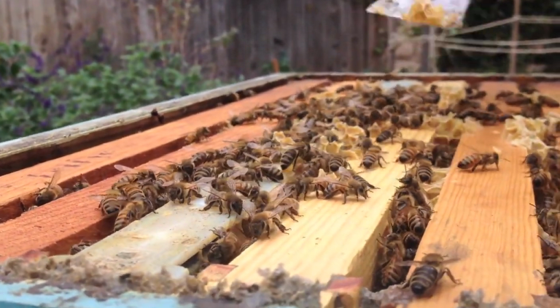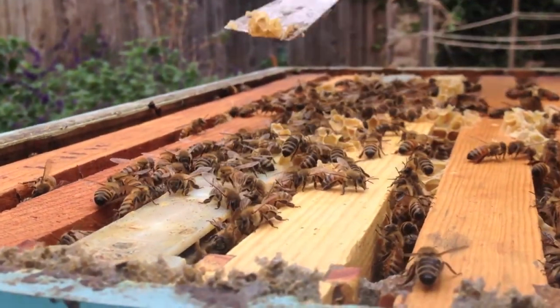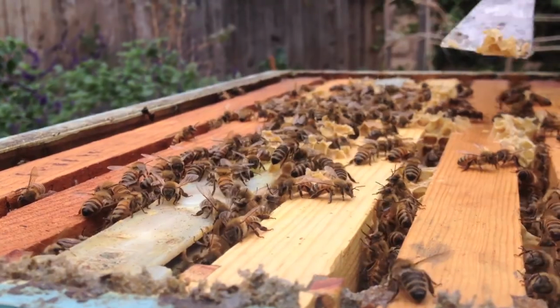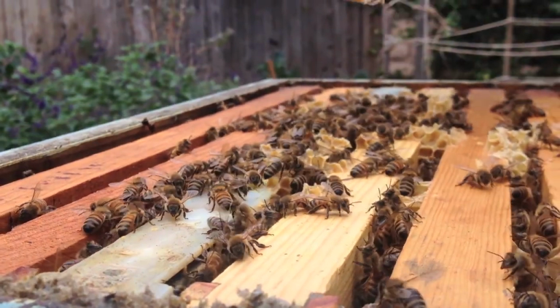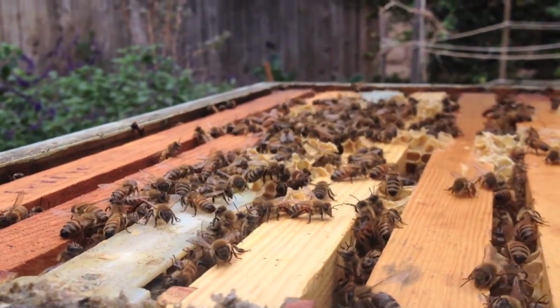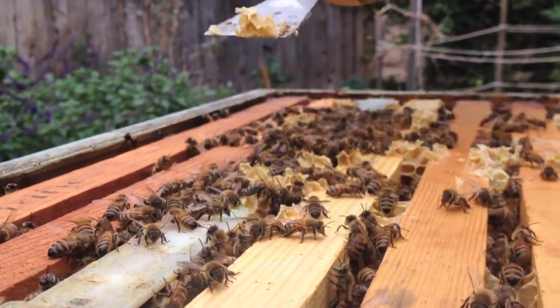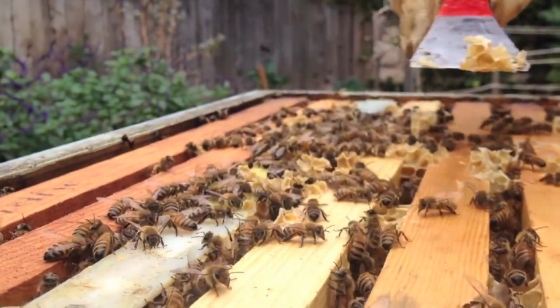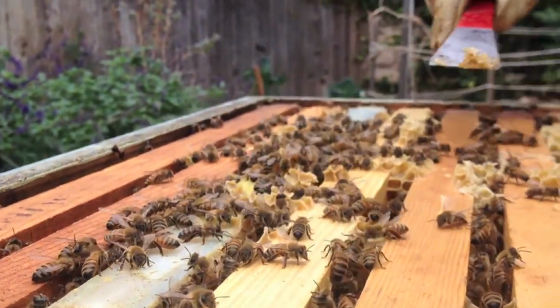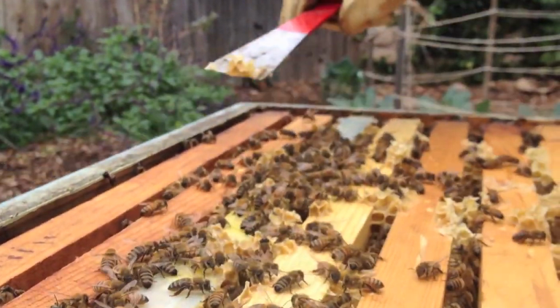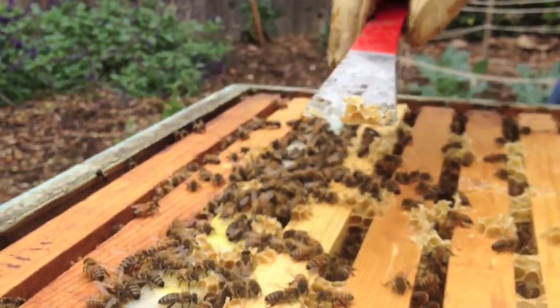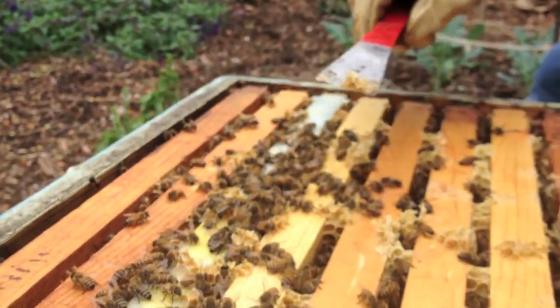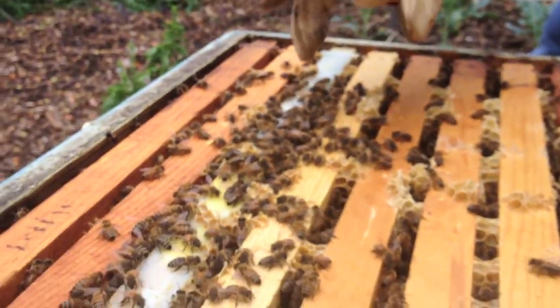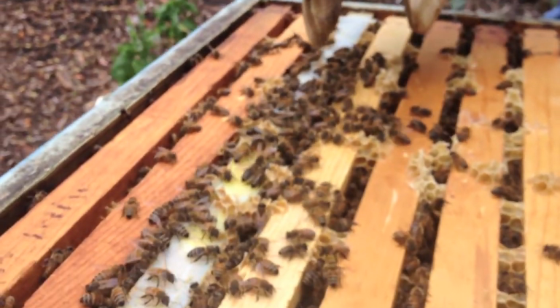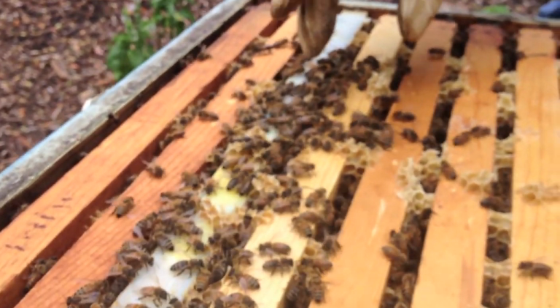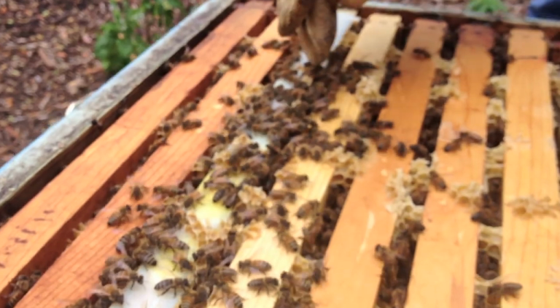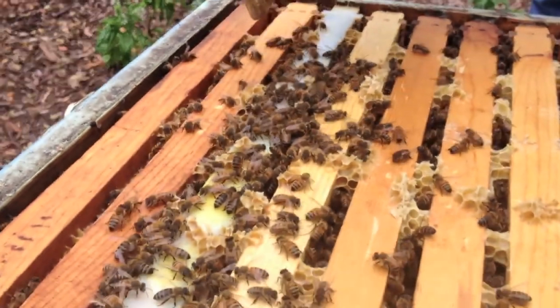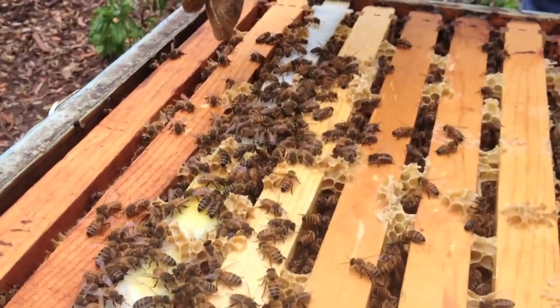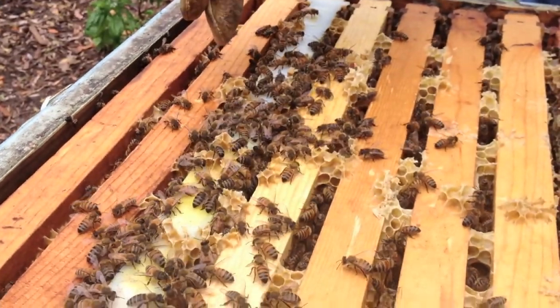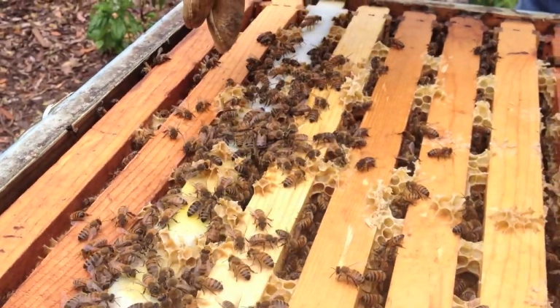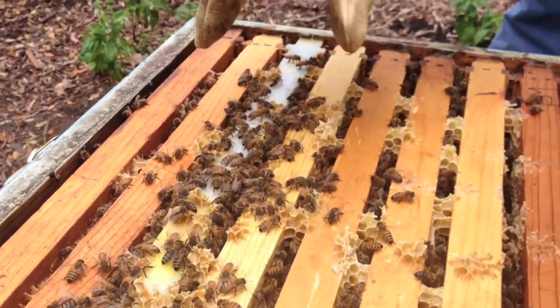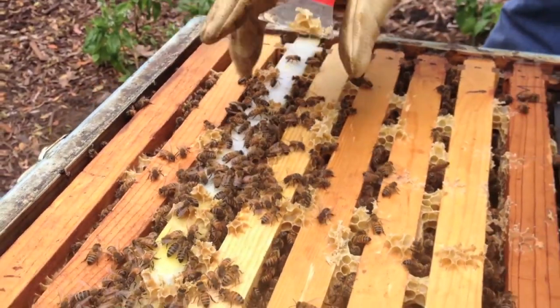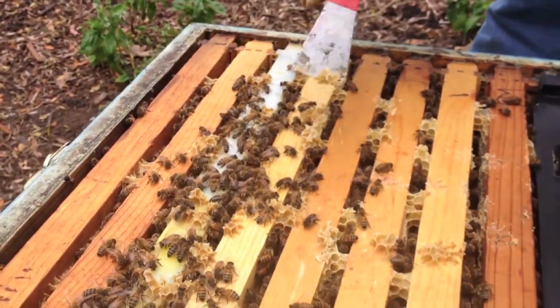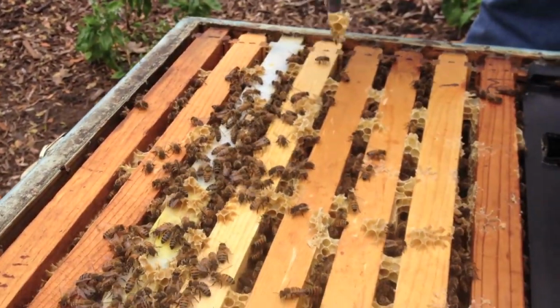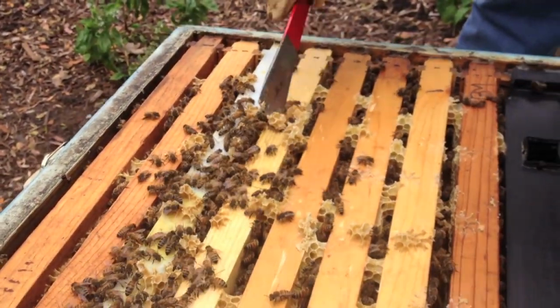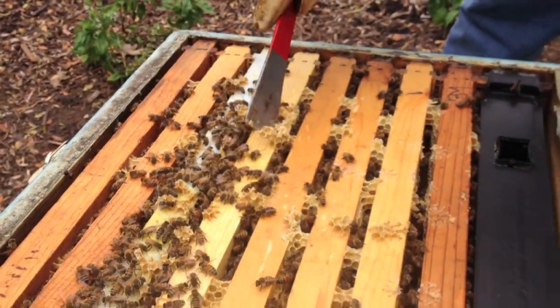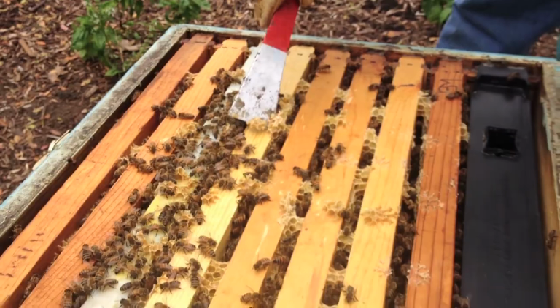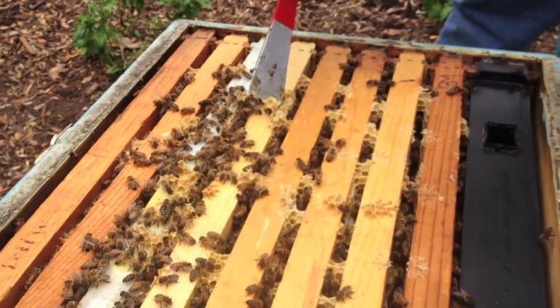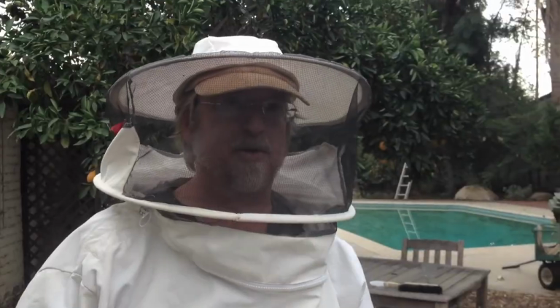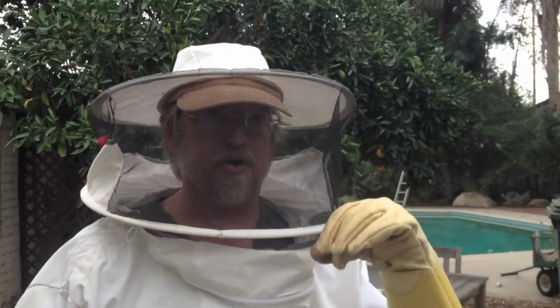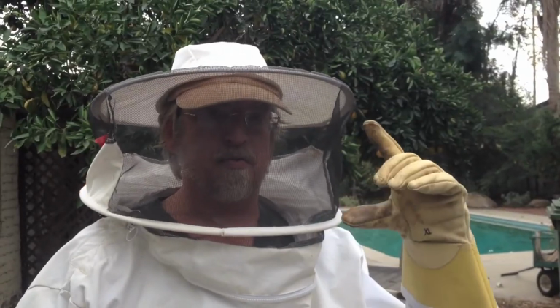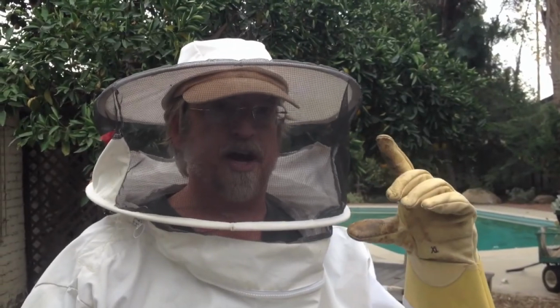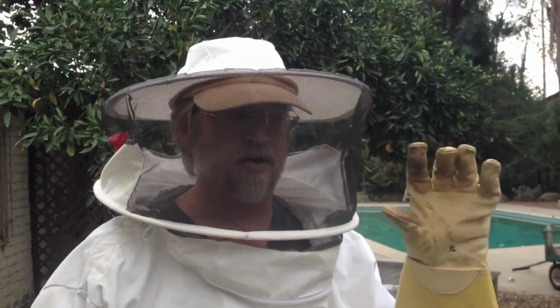That's where the main body of the actual hive and the brood — the babies, the baby bees. The very youngest ones will build the comb before they really can fly. They're the ones that tend to build up all the comb, the honeycomb.